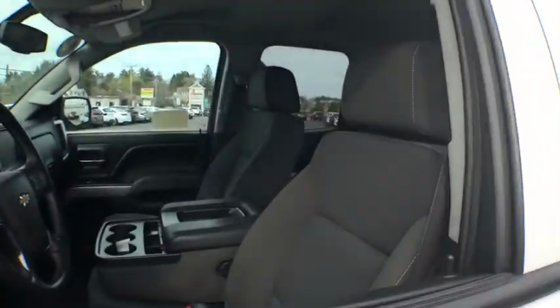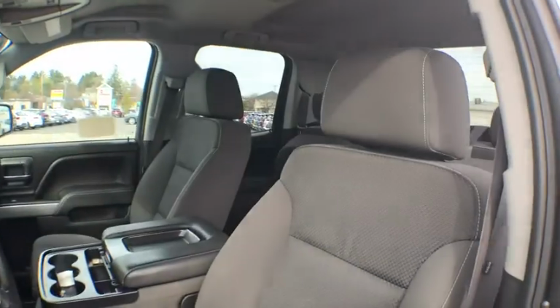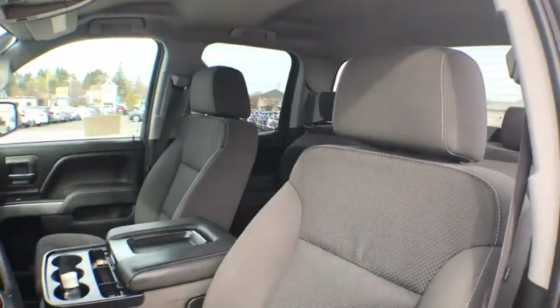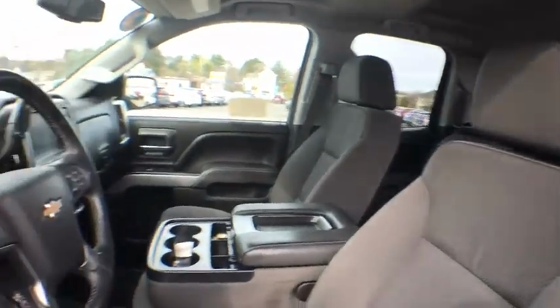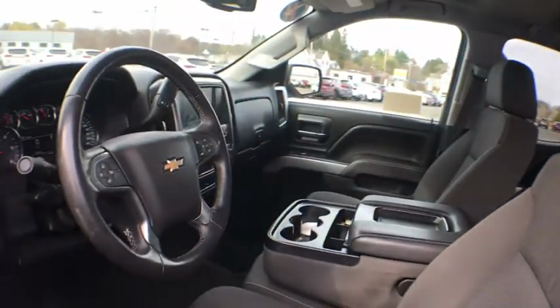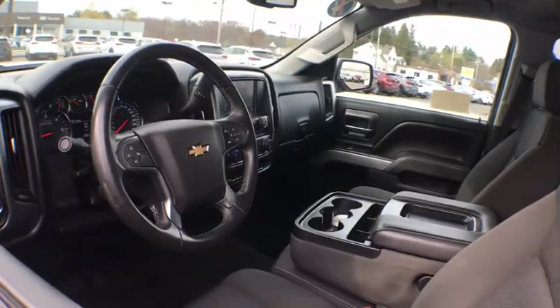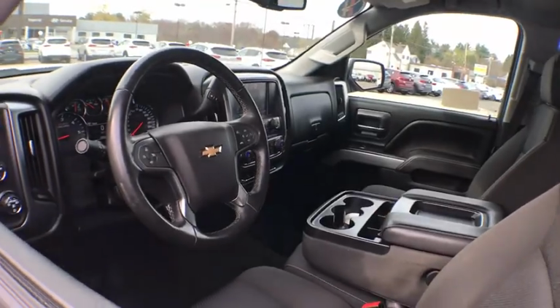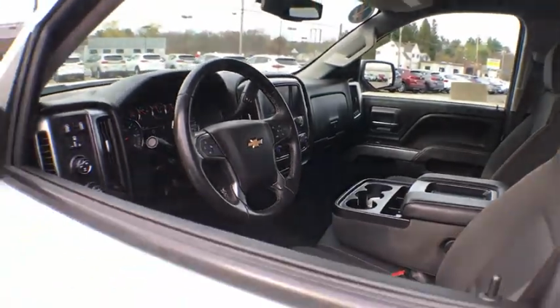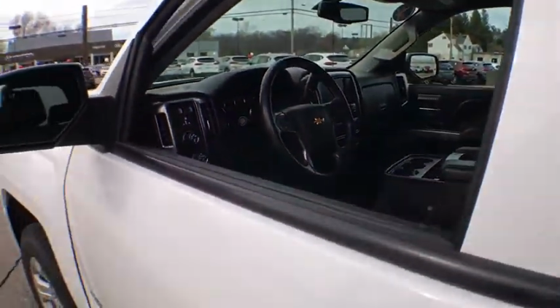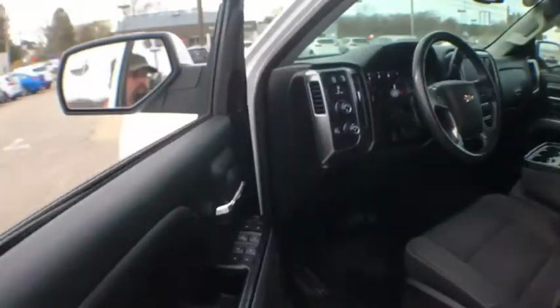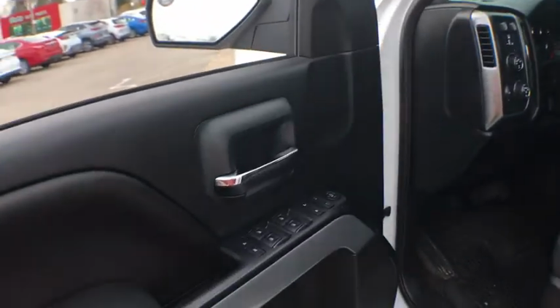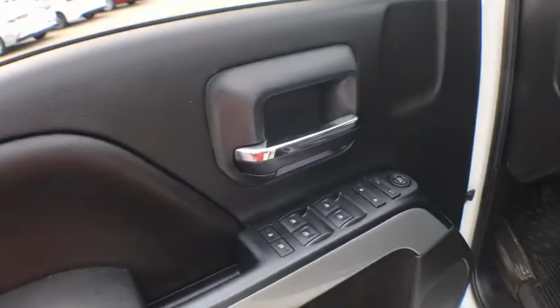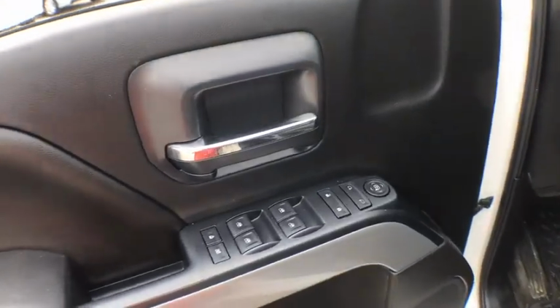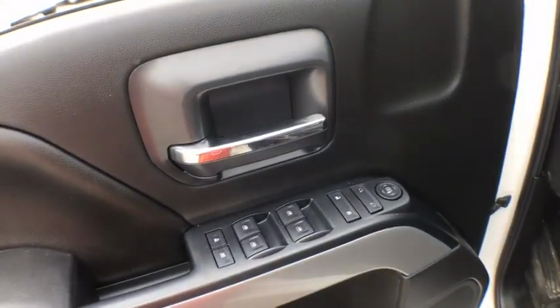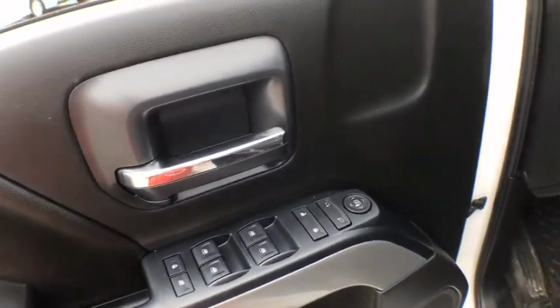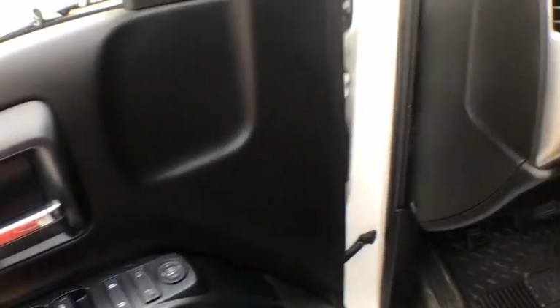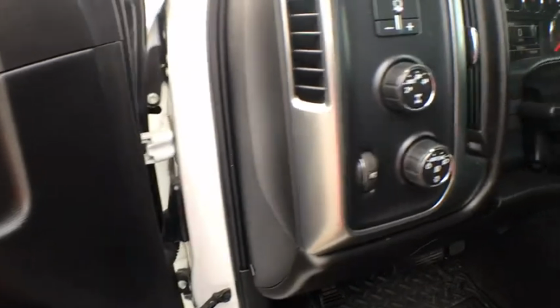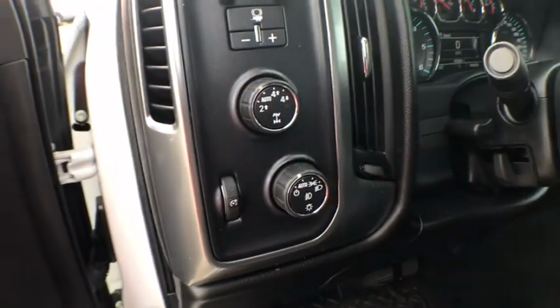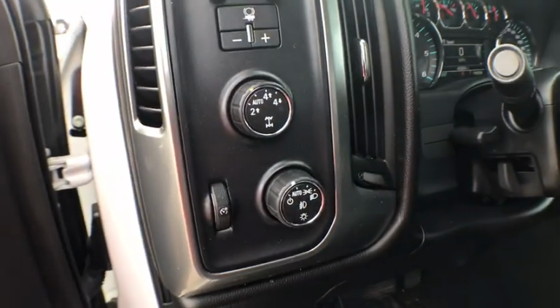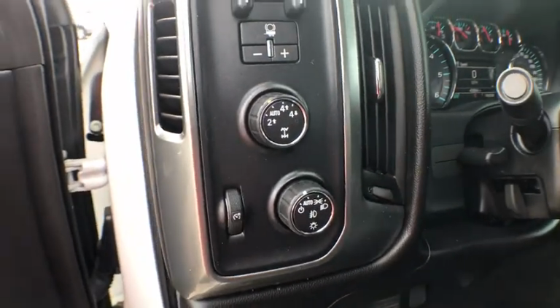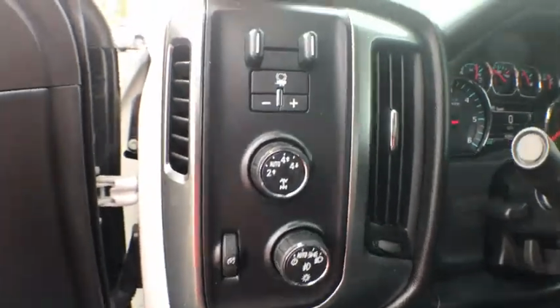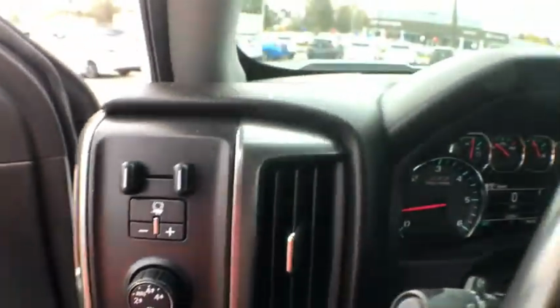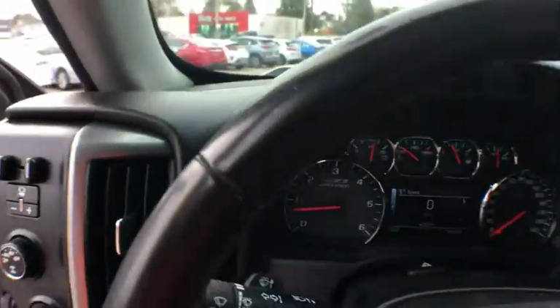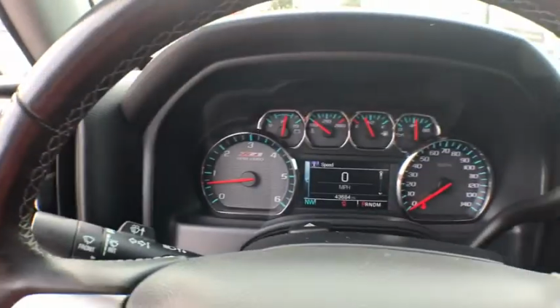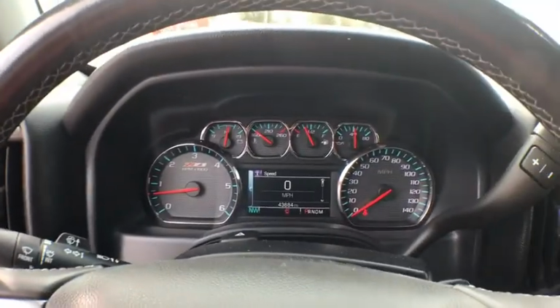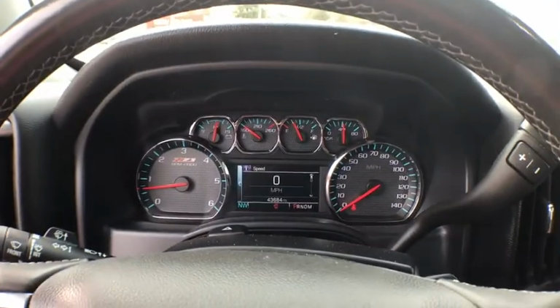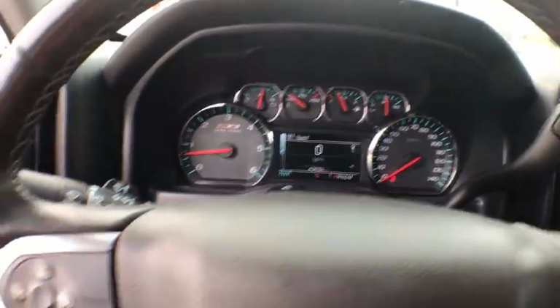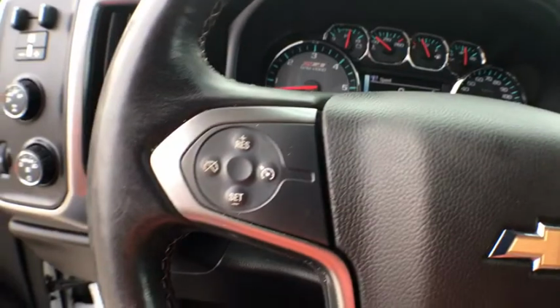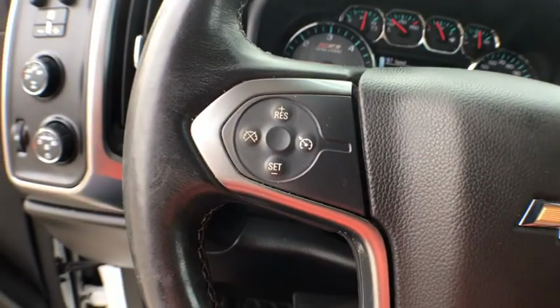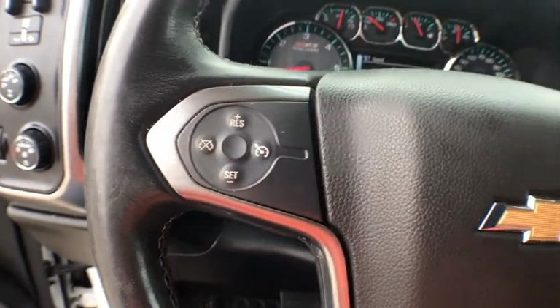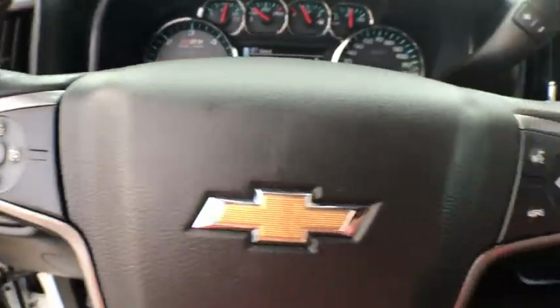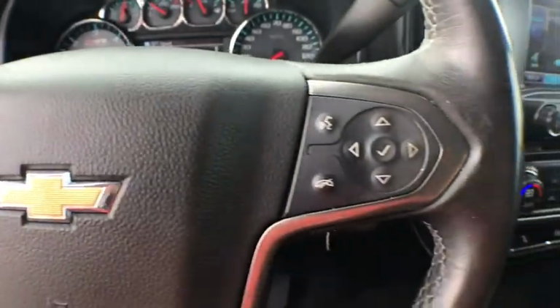This vehicle has less than 45,000 miles. Here are some of this vehicle's great options: steering wheel audio controls, traction control, heated seats, dual airbags, Bluetooth, power steering, alloy wheels, four-wheel disc brakes.